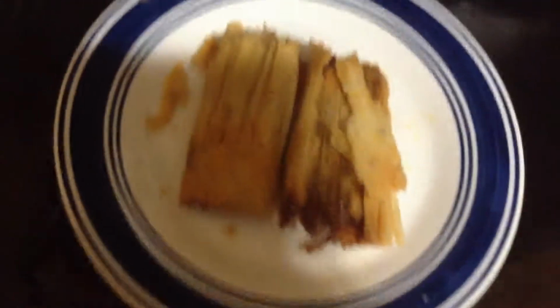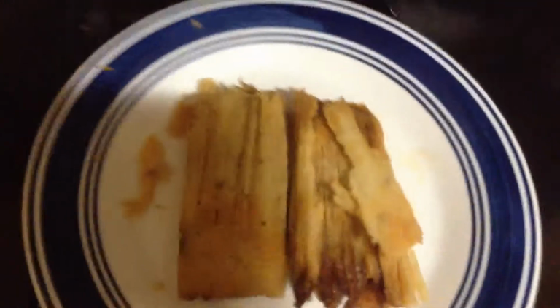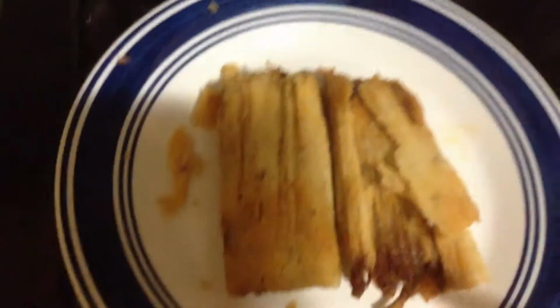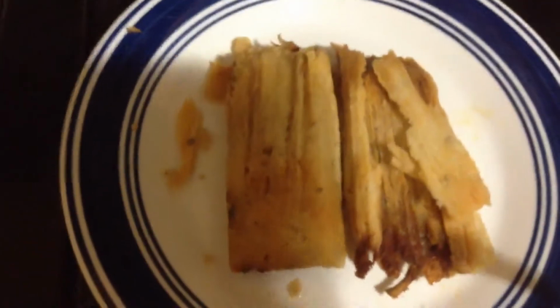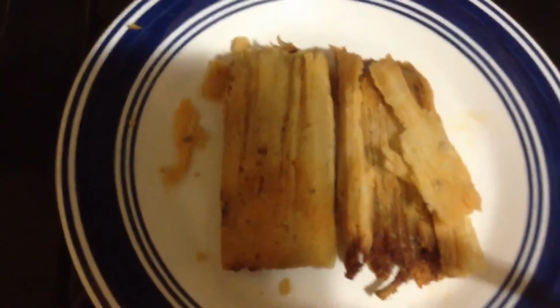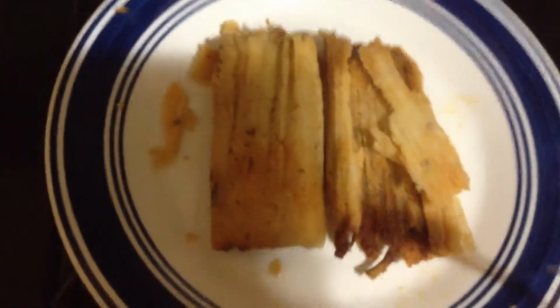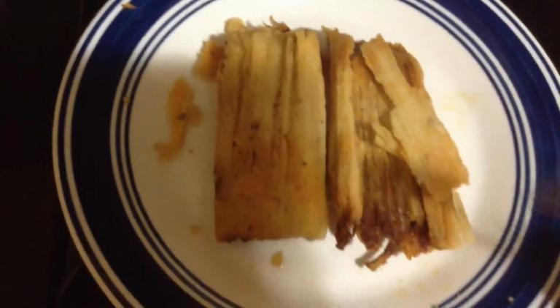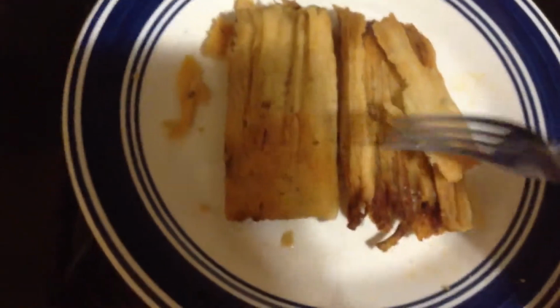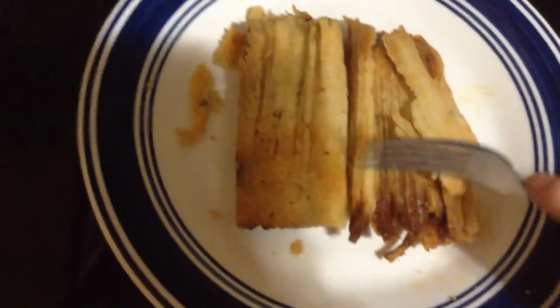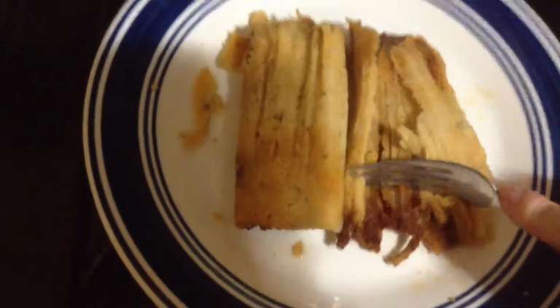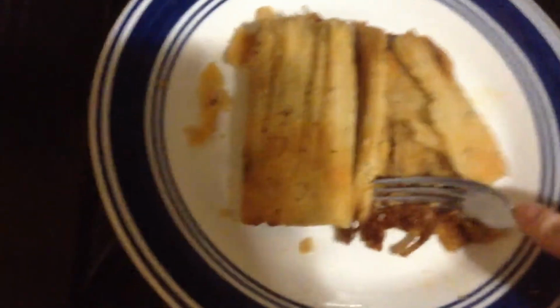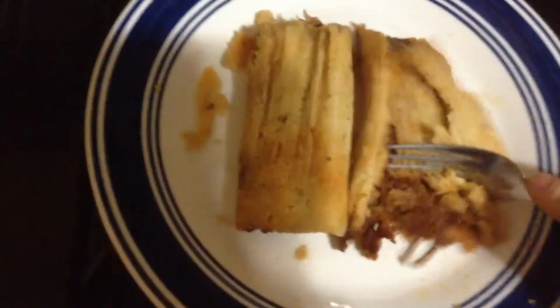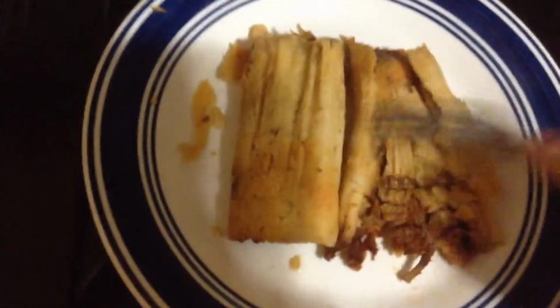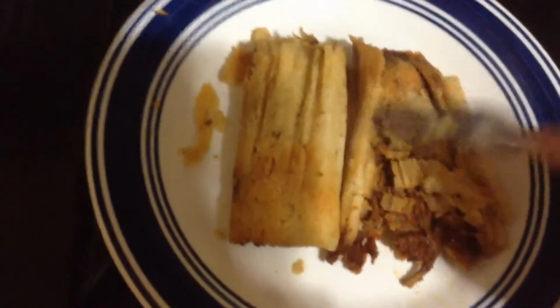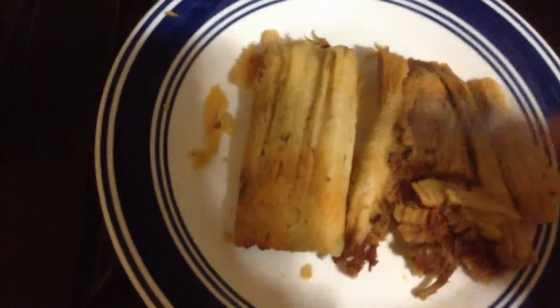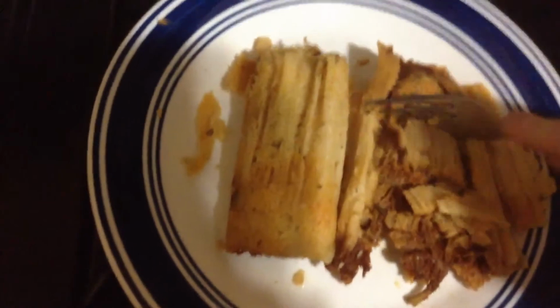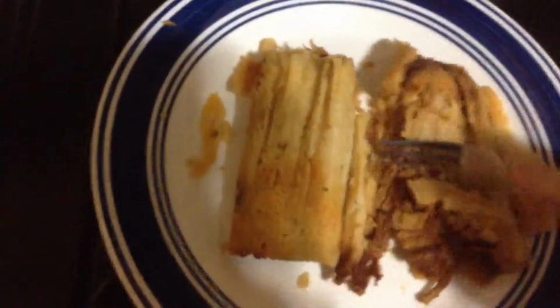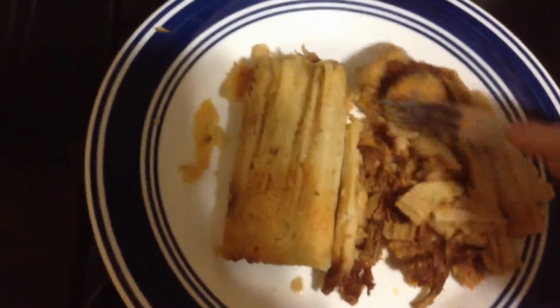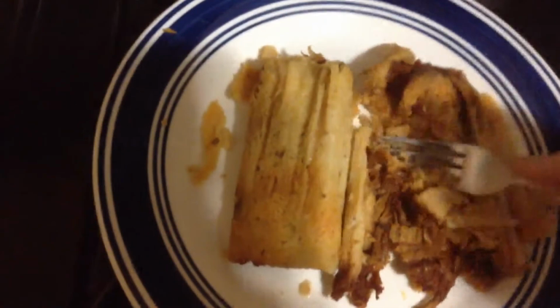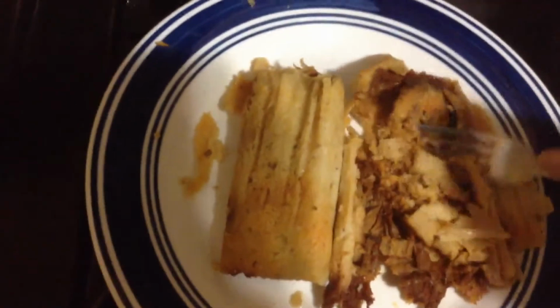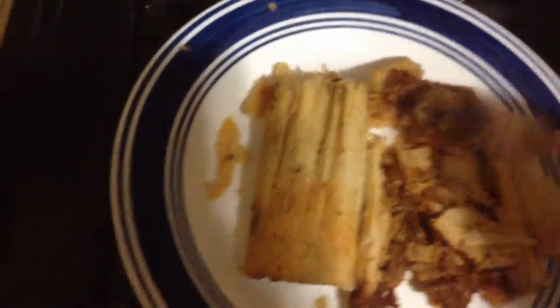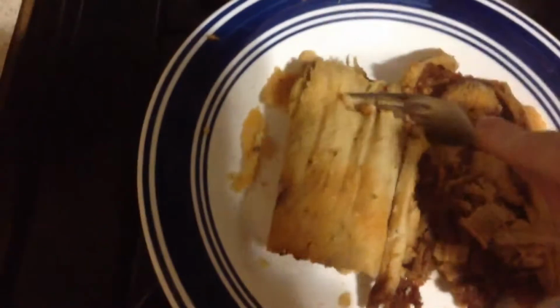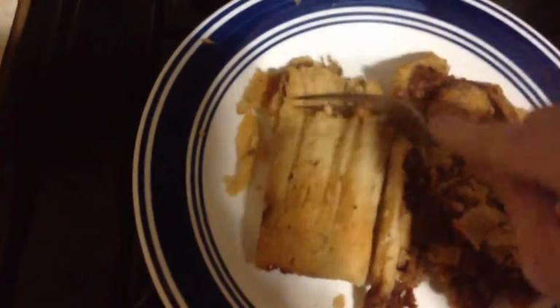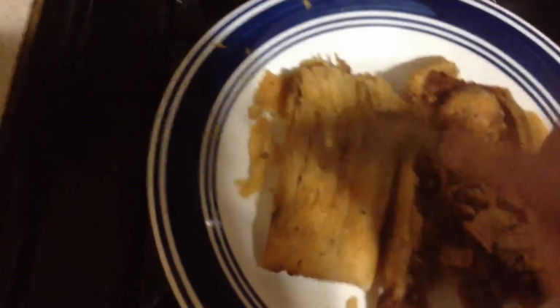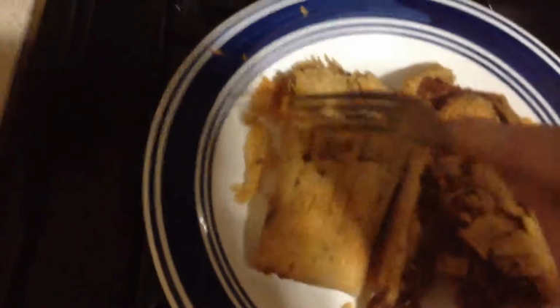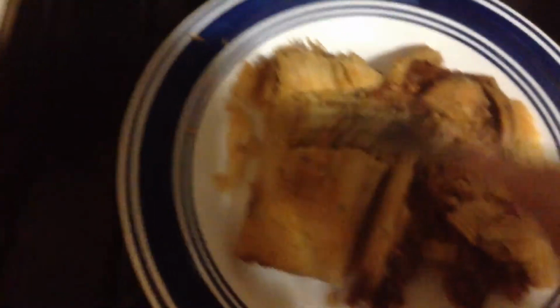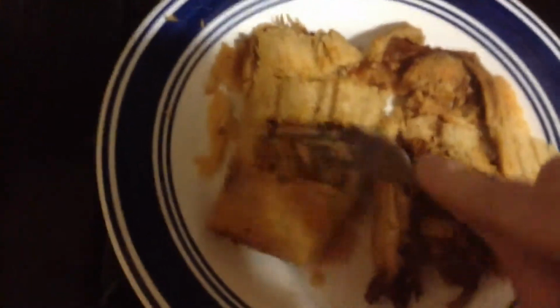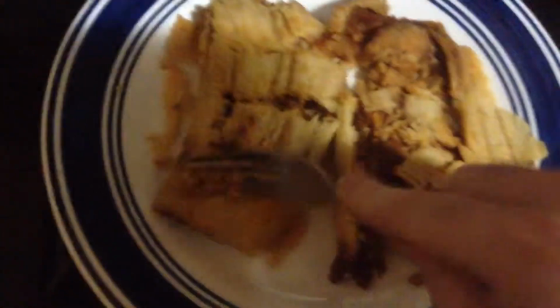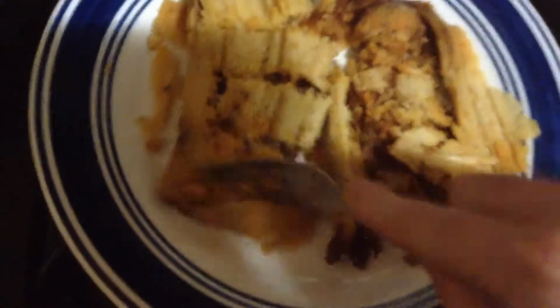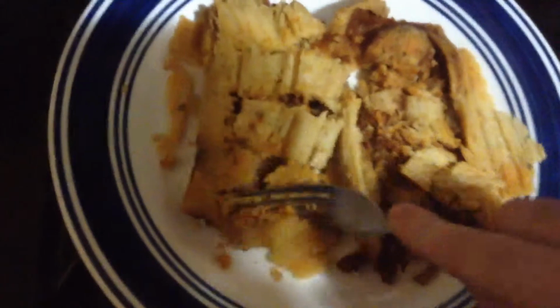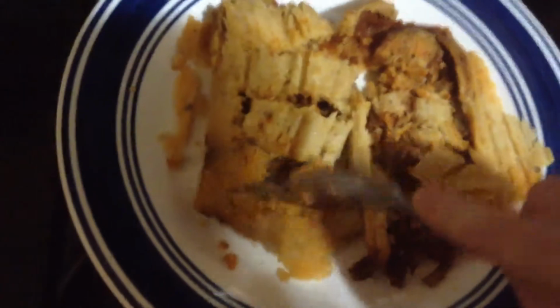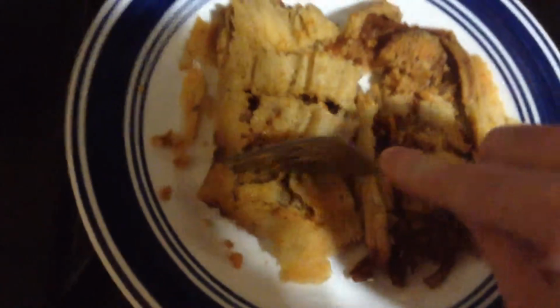So you get your tamales, warm them up, and just take them apart with a fork as best as you can — just kind of smash them up, mash them up real nice.